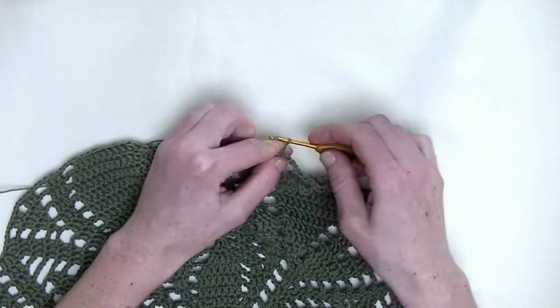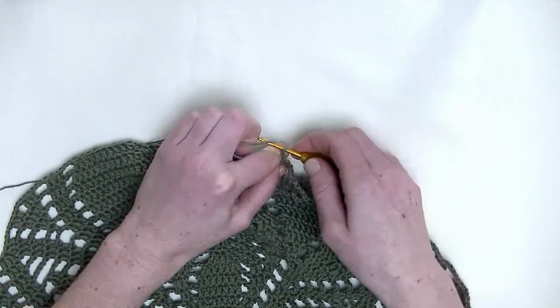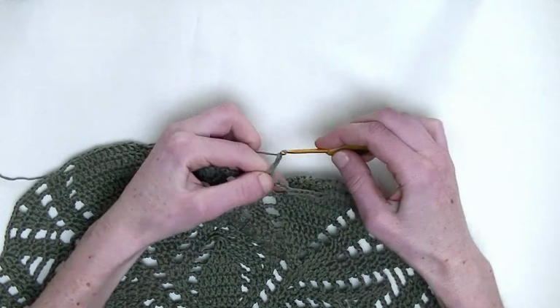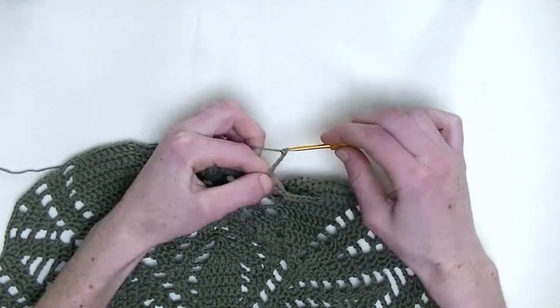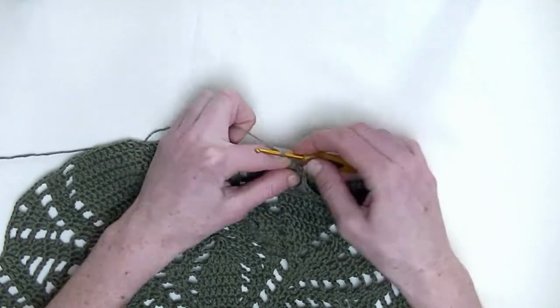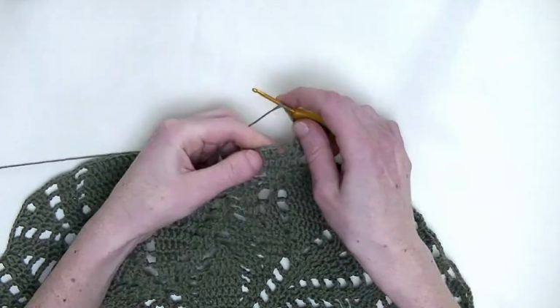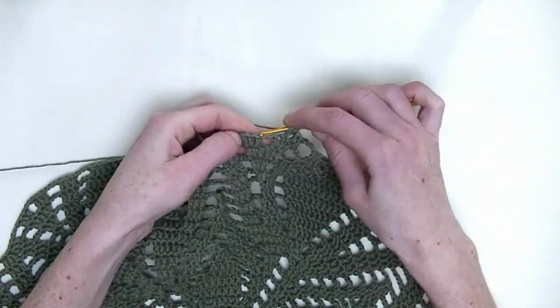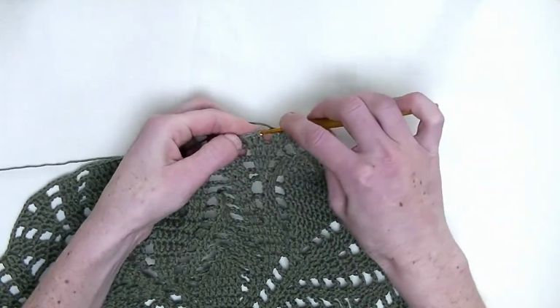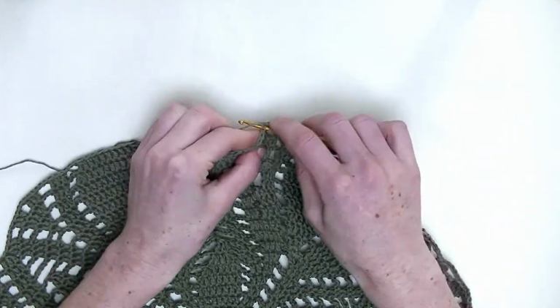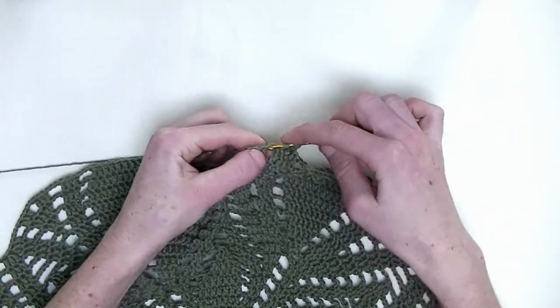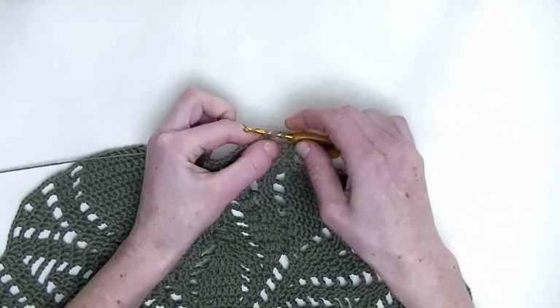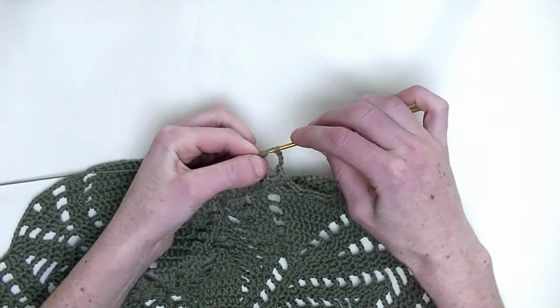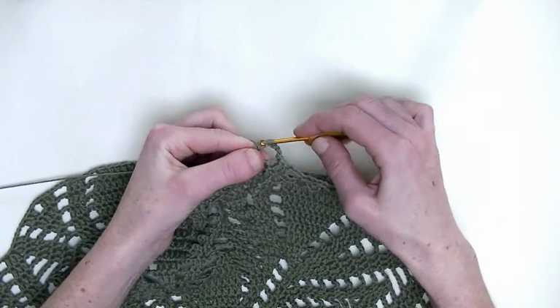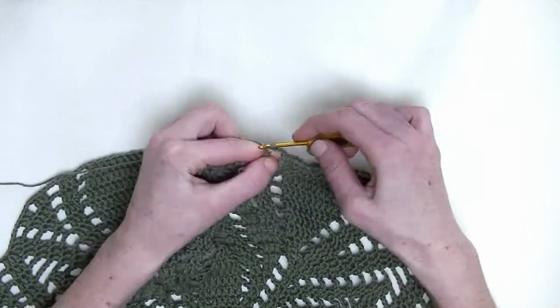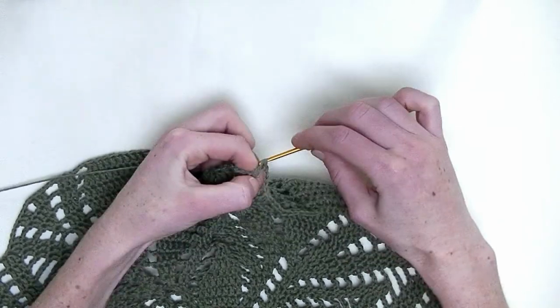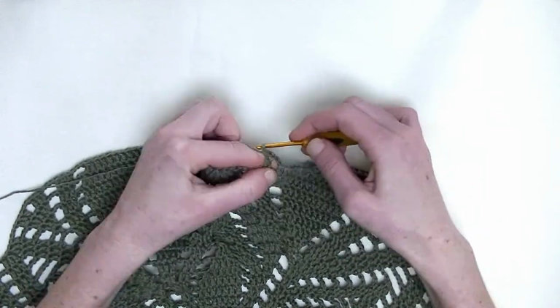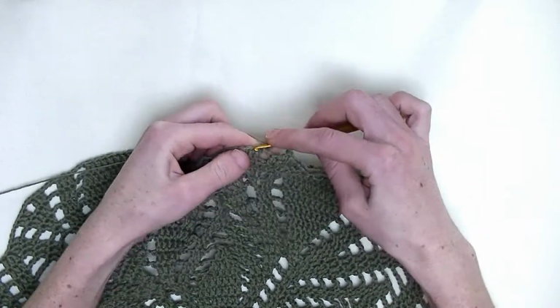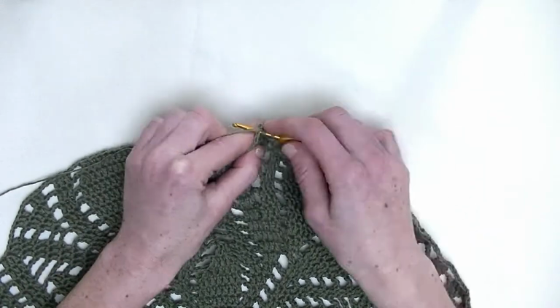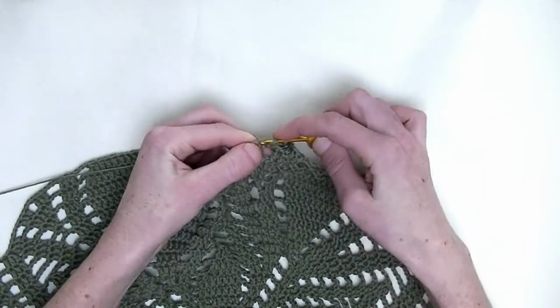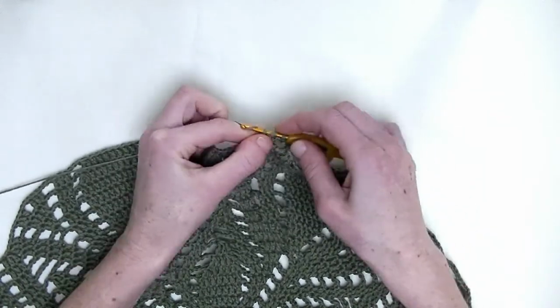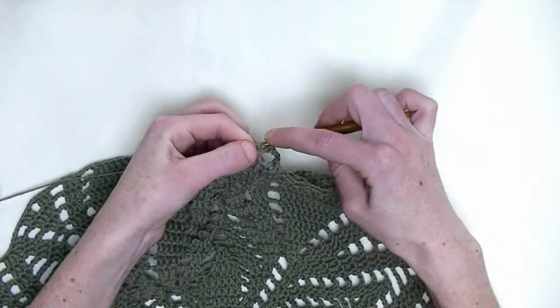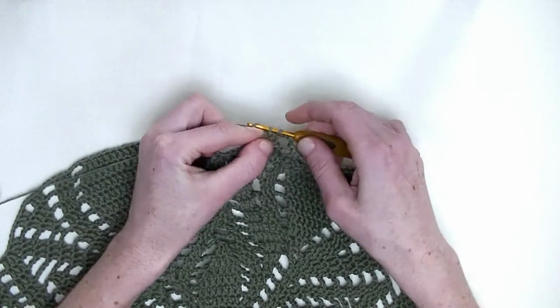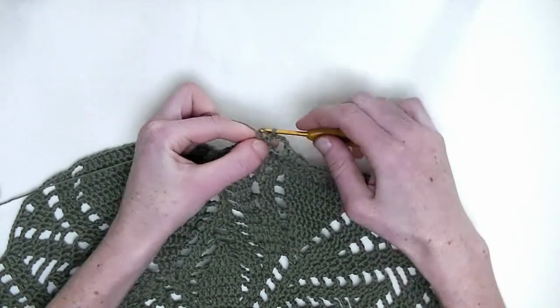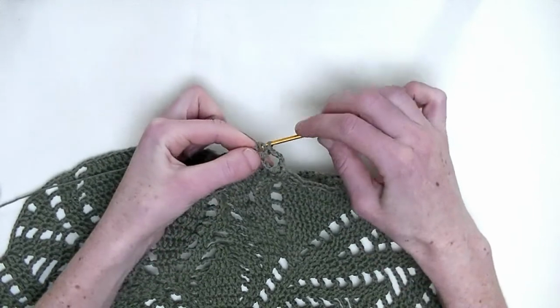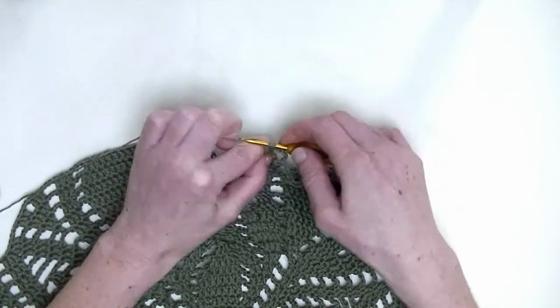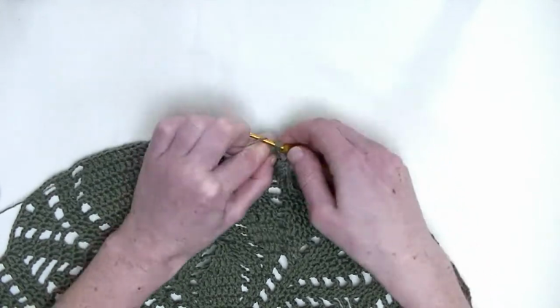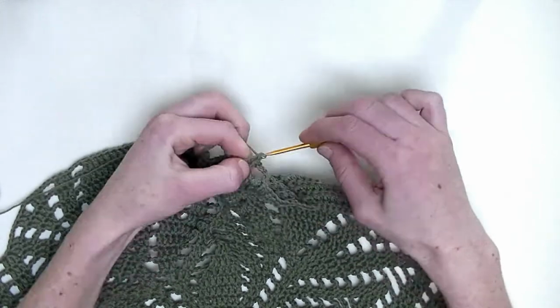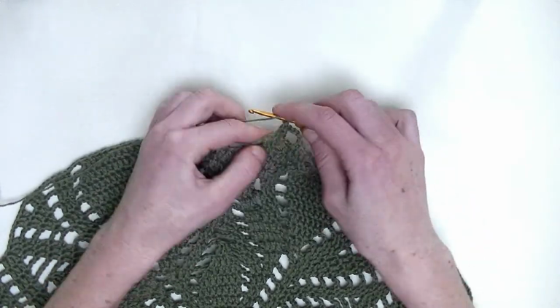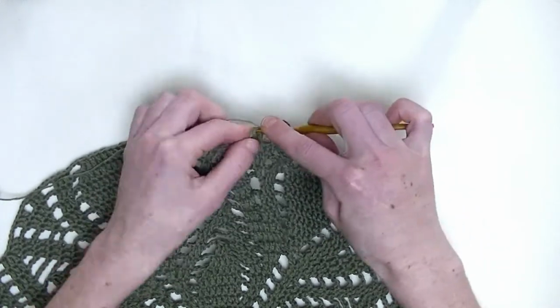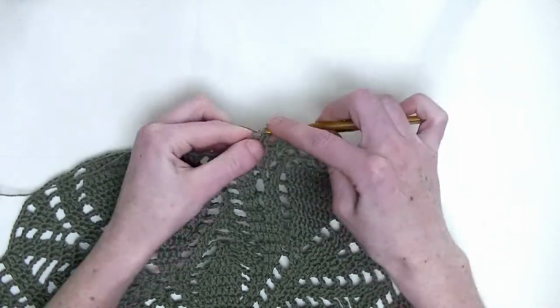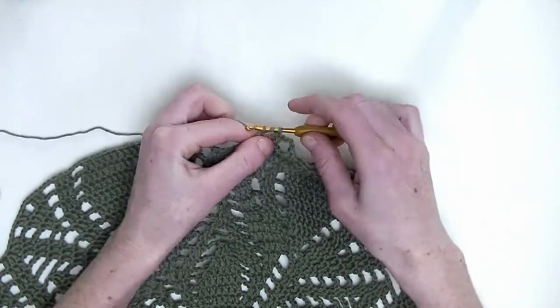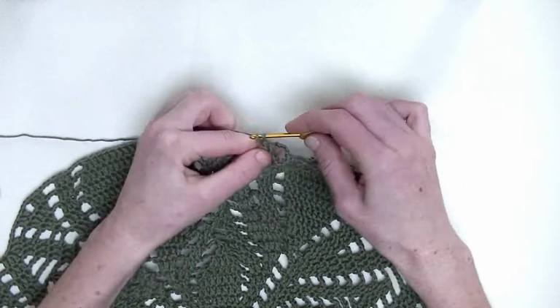Chain four. Go to the next three stitches, and you make one double crochet in each stitch — again, three double crochets in a row: this is number two, and number three.